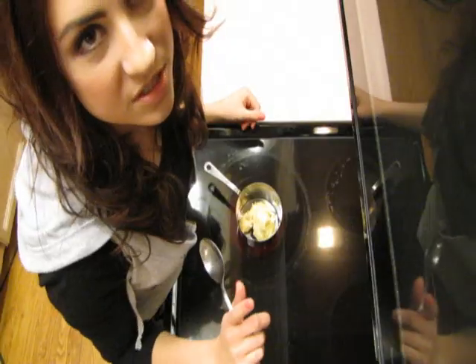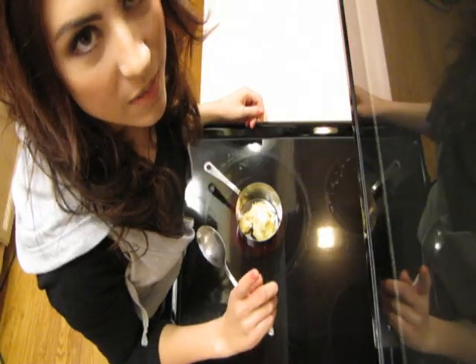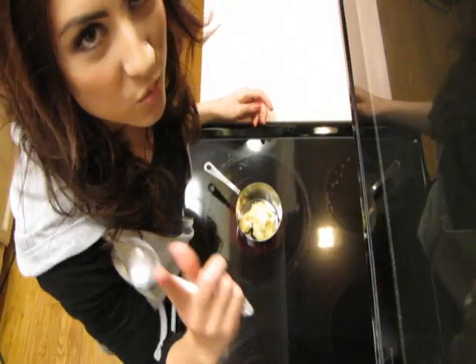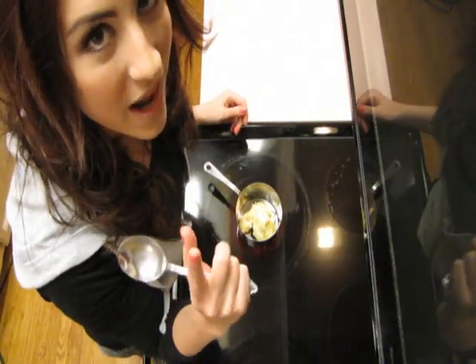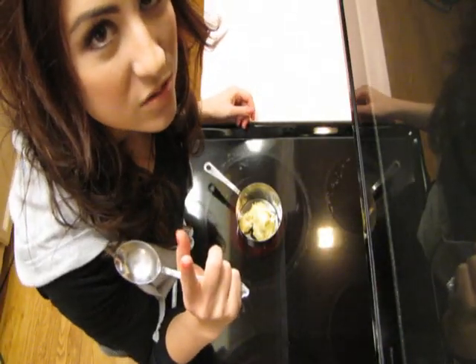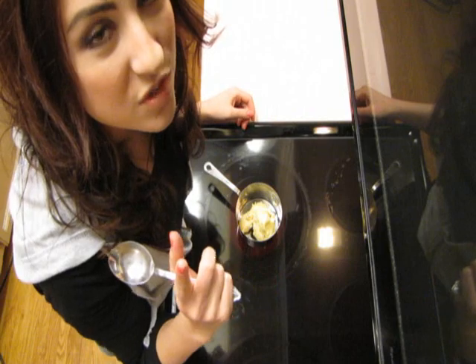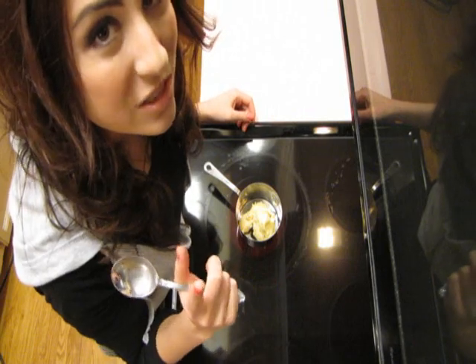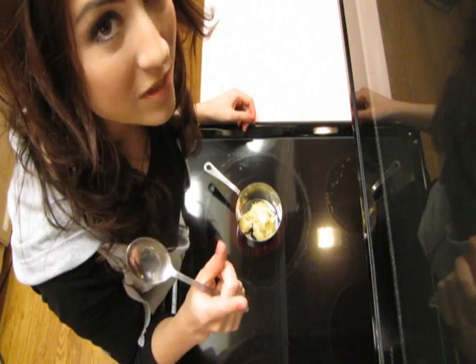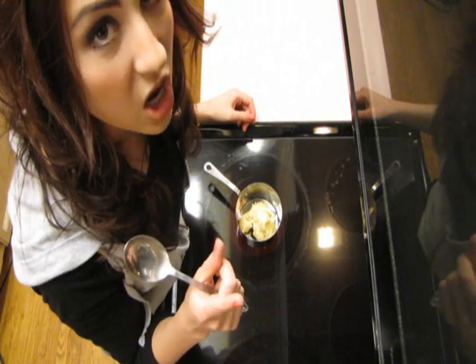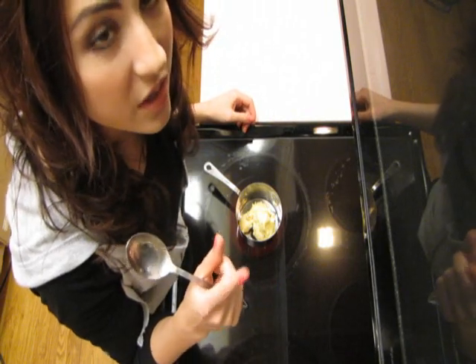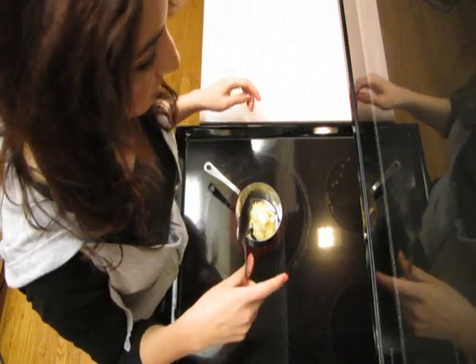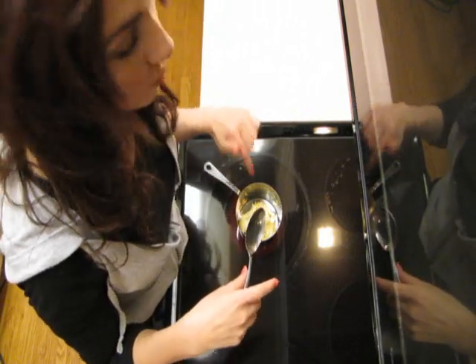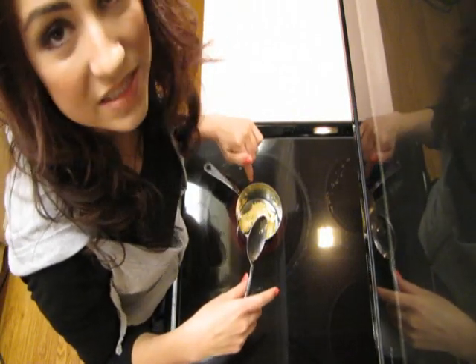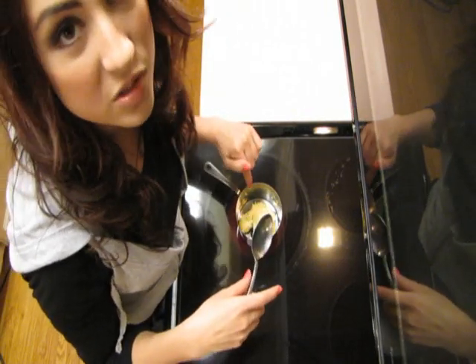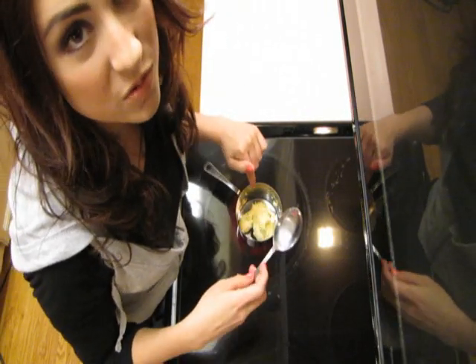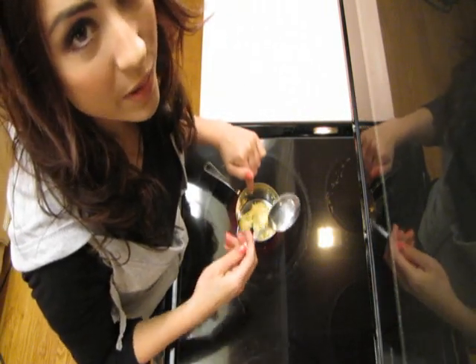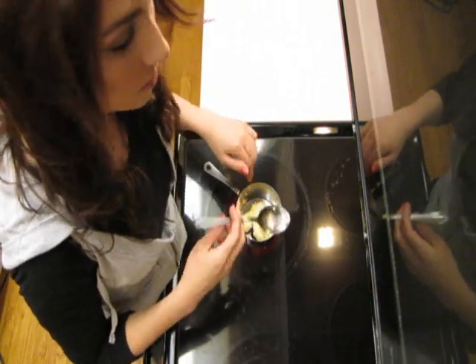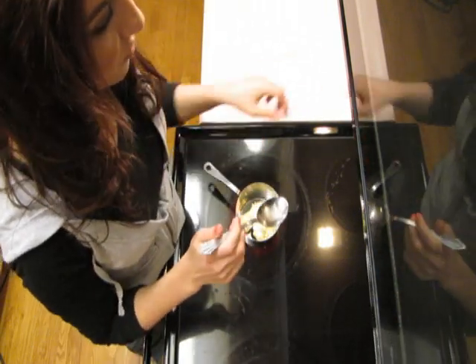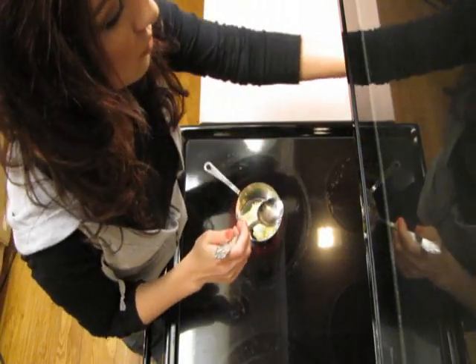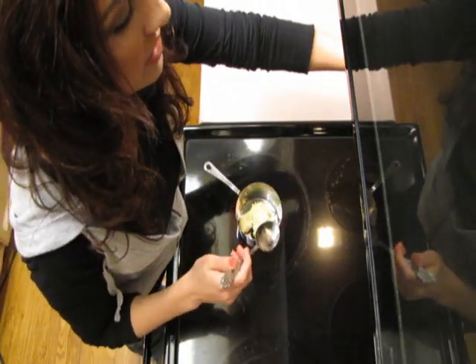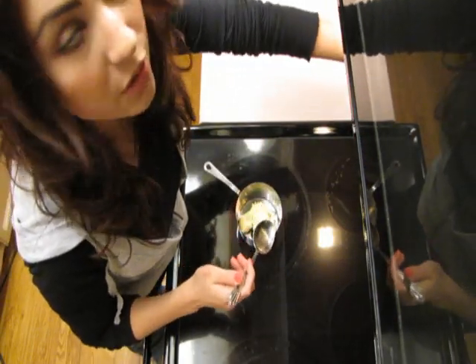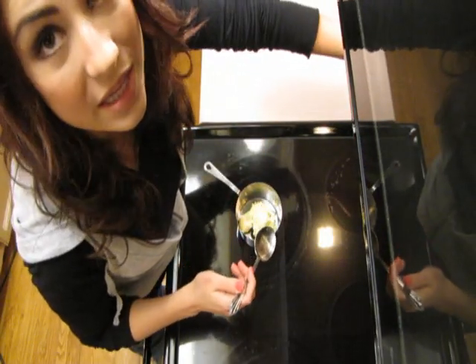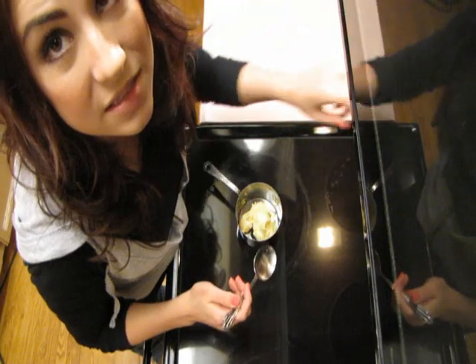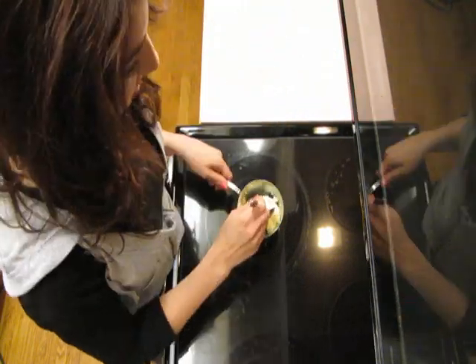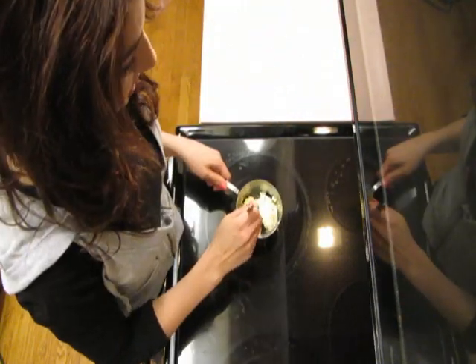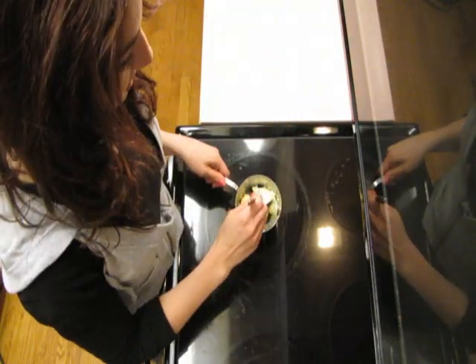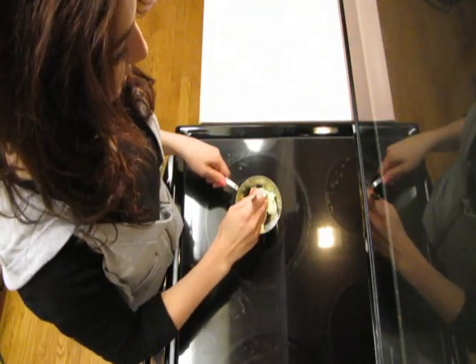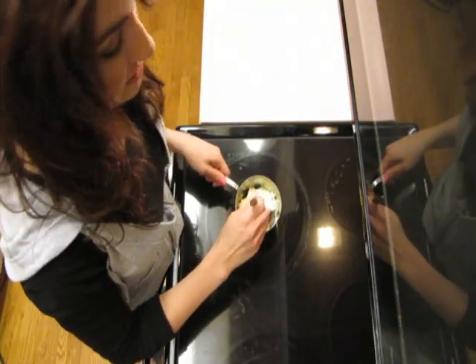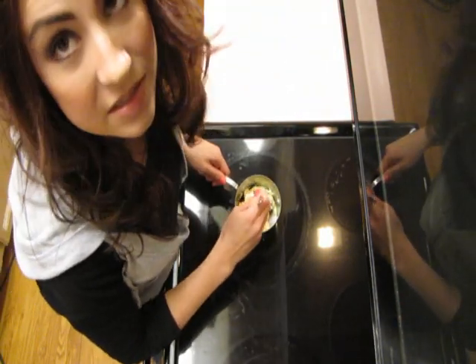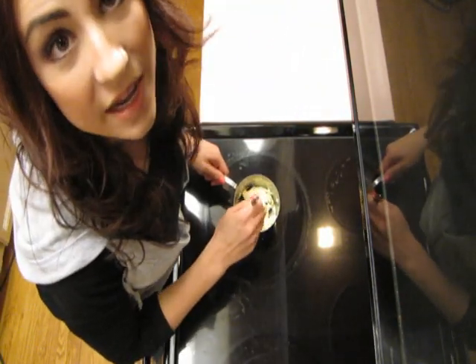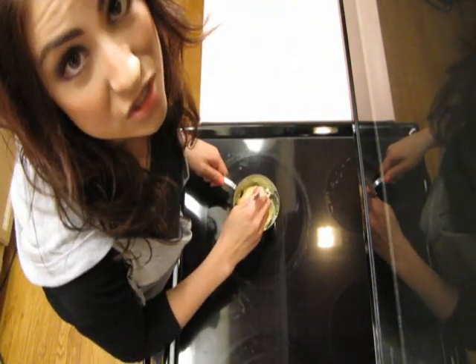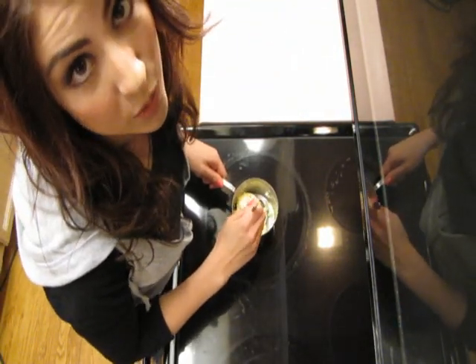I'm just gonna melt one ounce of sweet German chocolate with three tablespoons of butter over really low heat. Stir it constantly until it's nice and smooth.